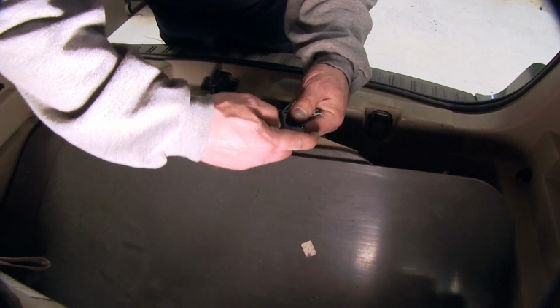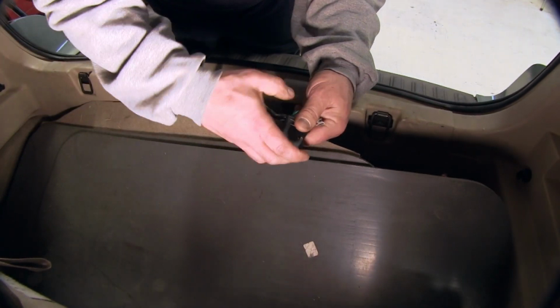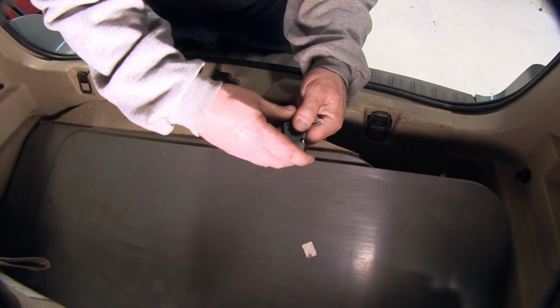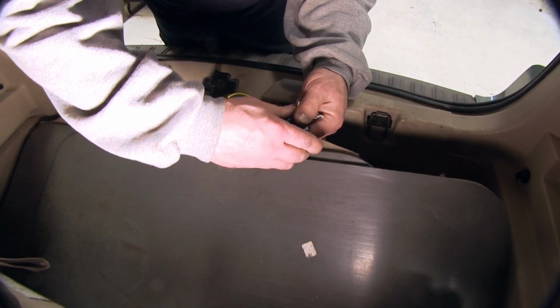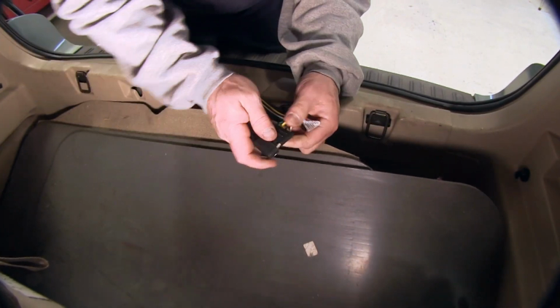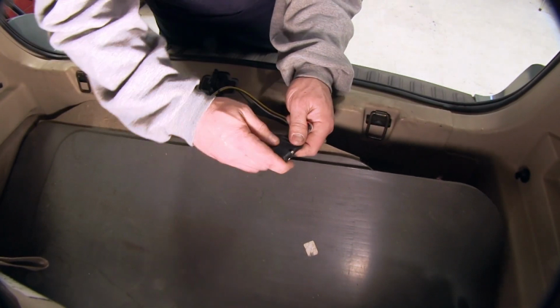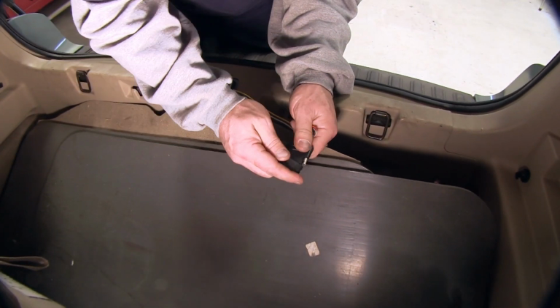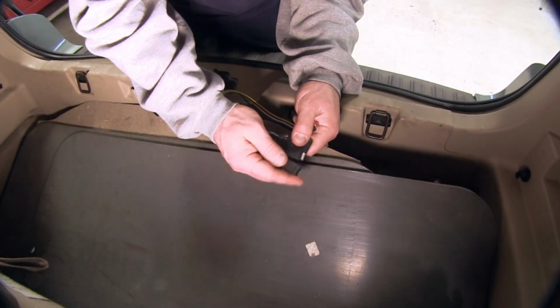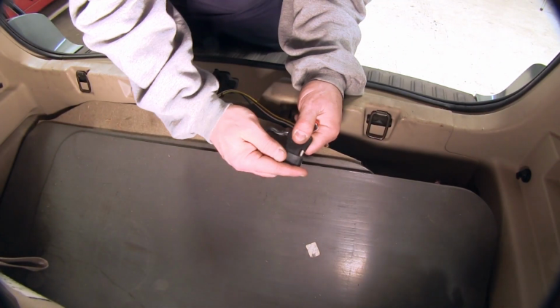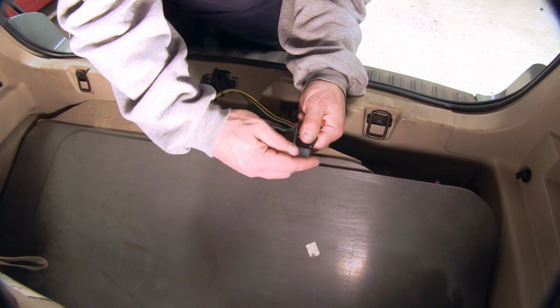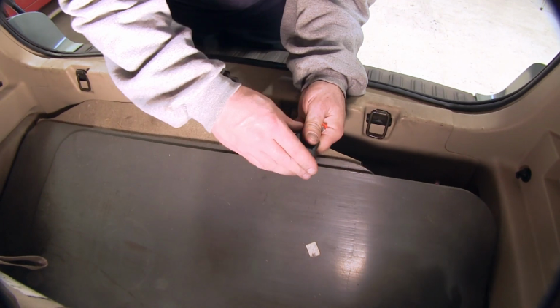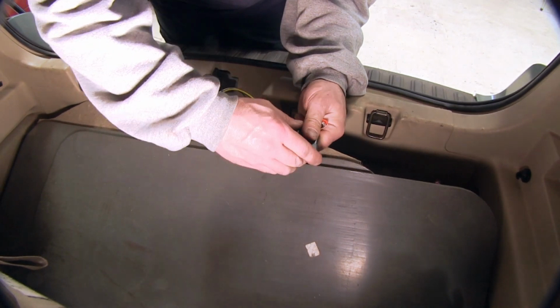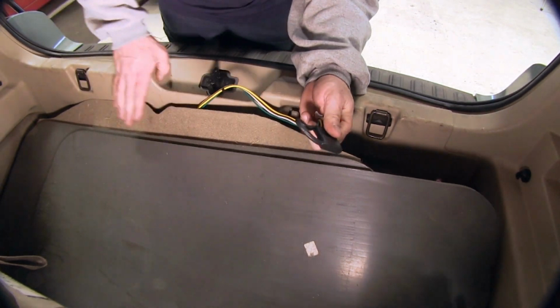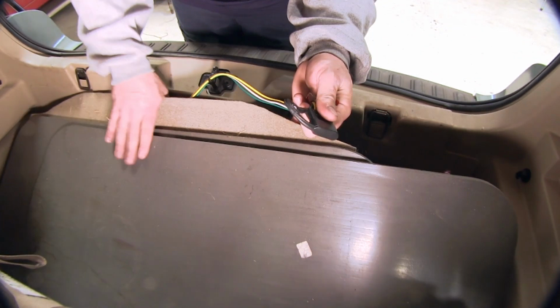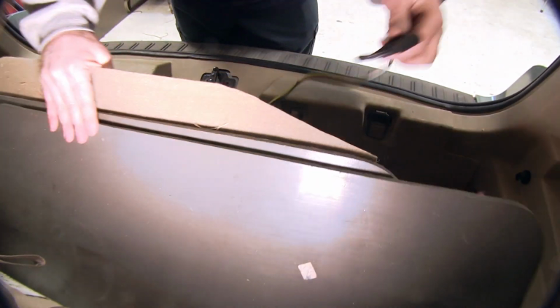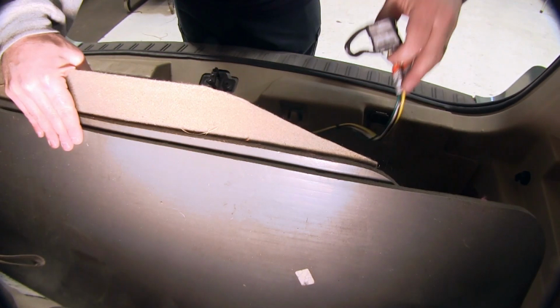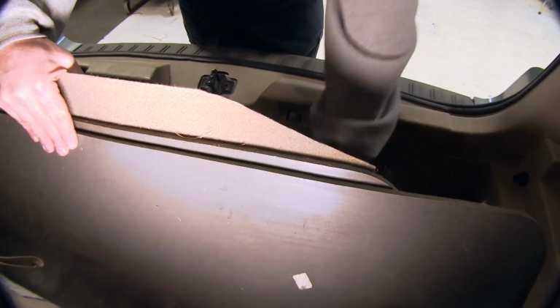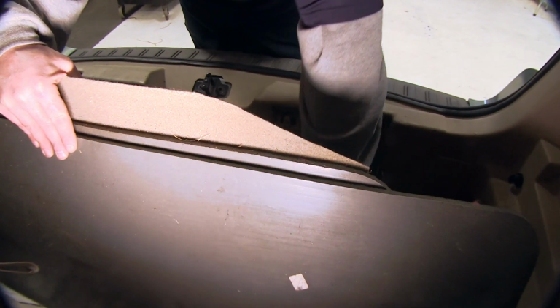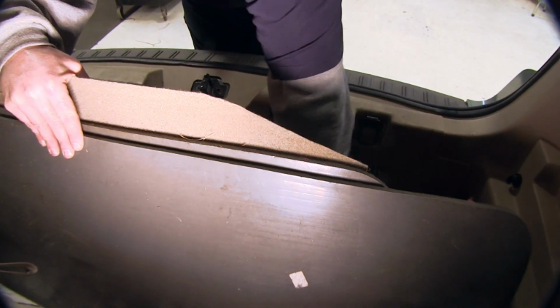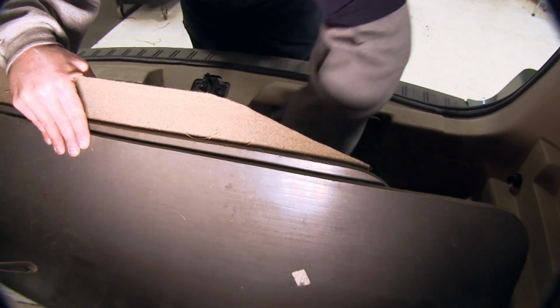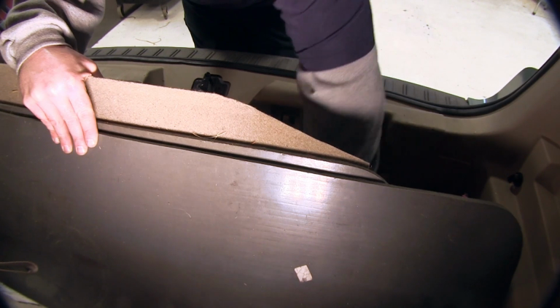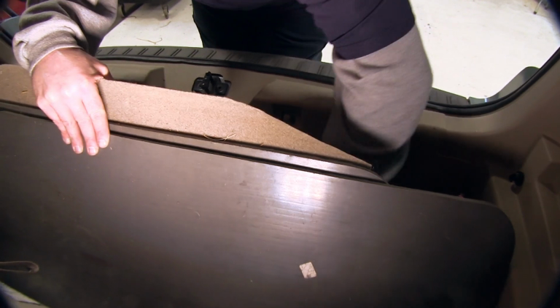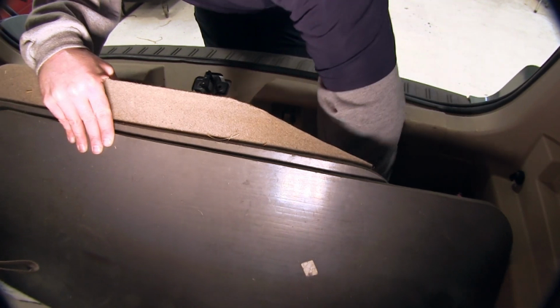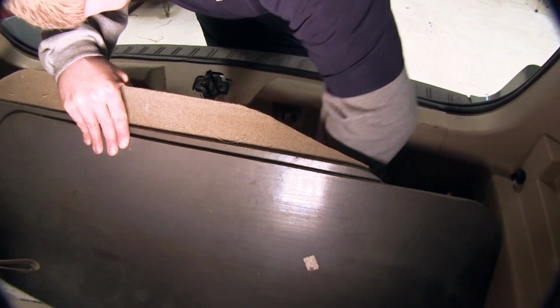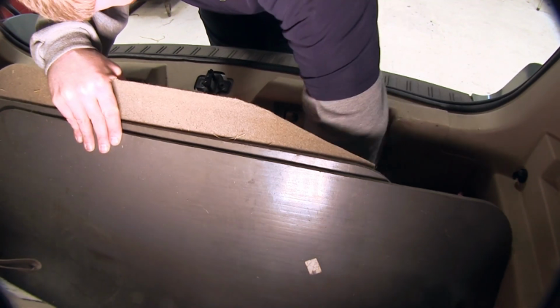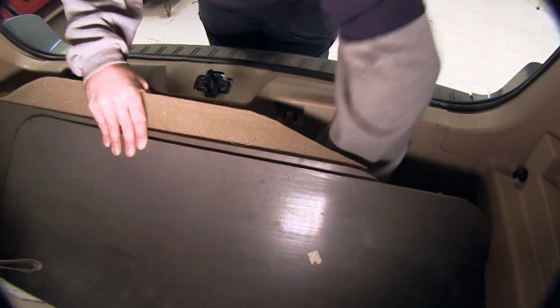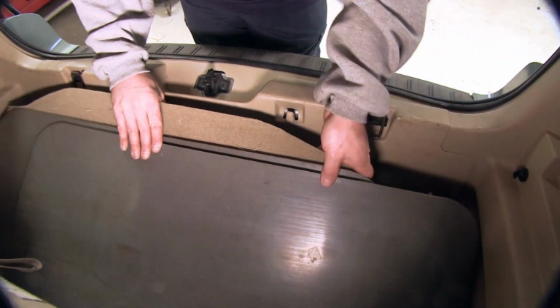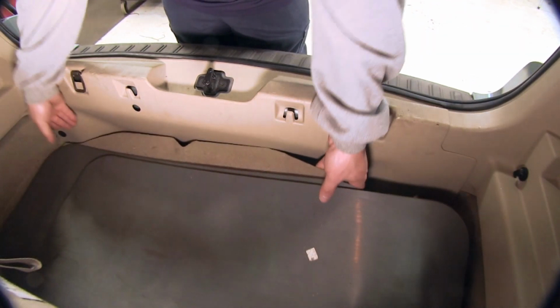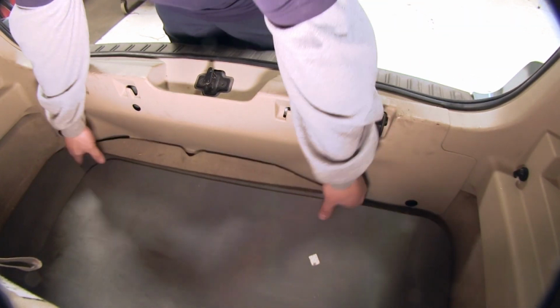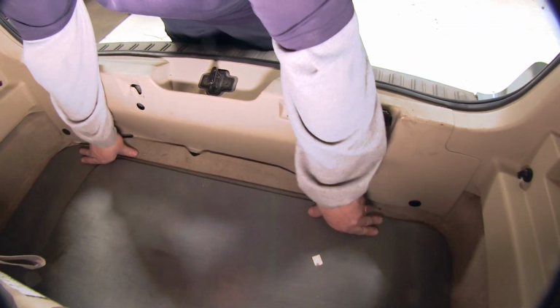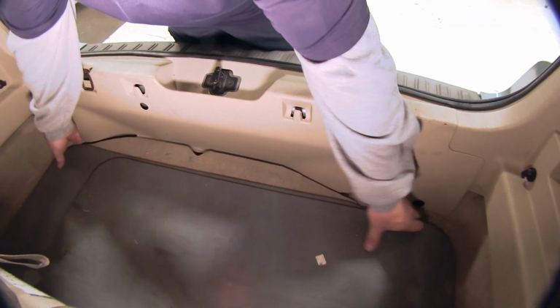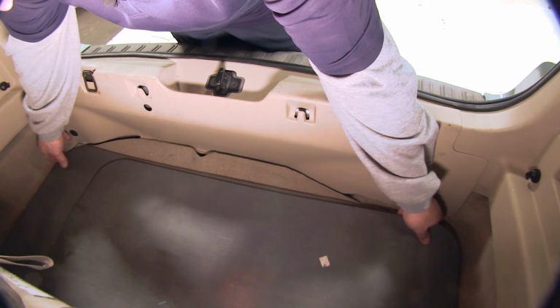Go ahead and put our dust cover in place. When not in use, you simply wind it up next to the spare tire and set the panel back down in place.